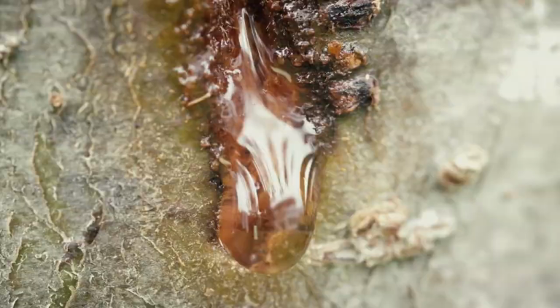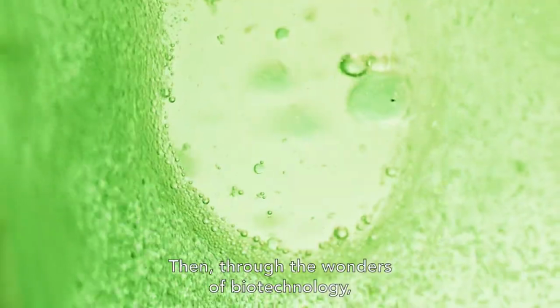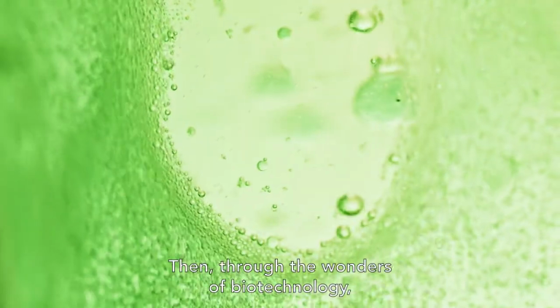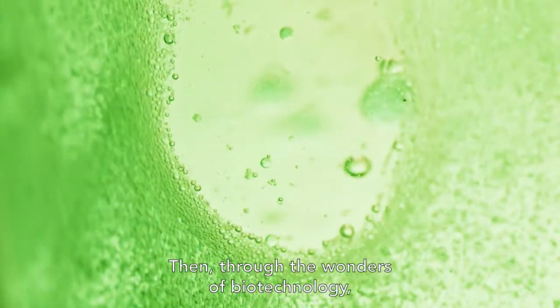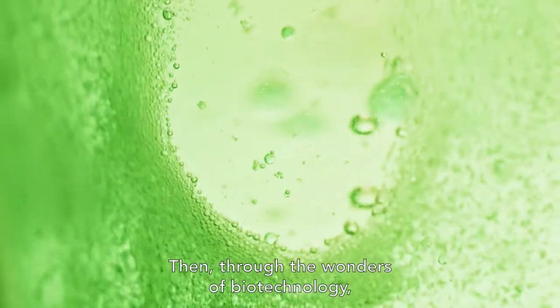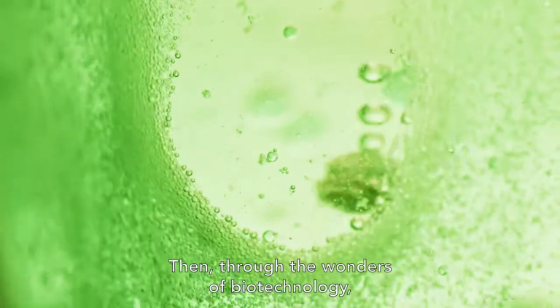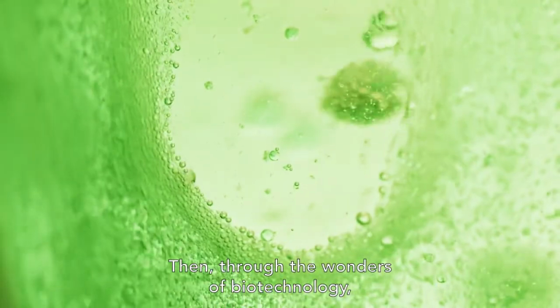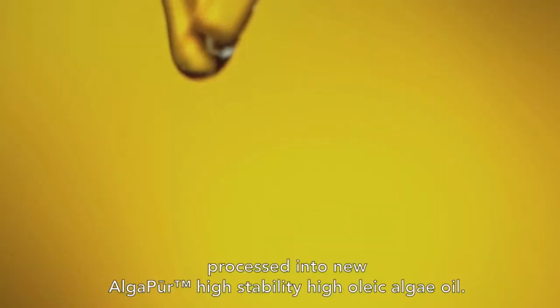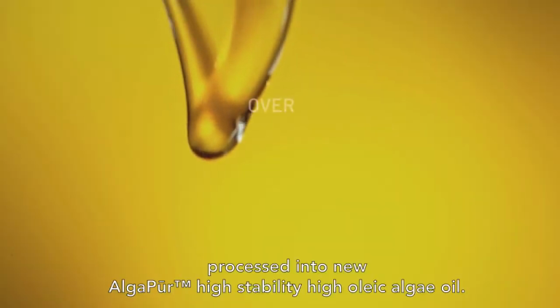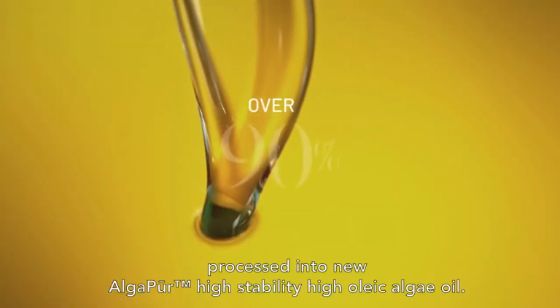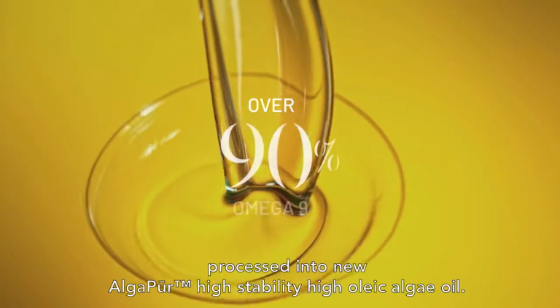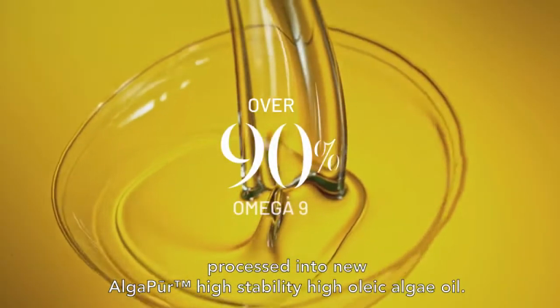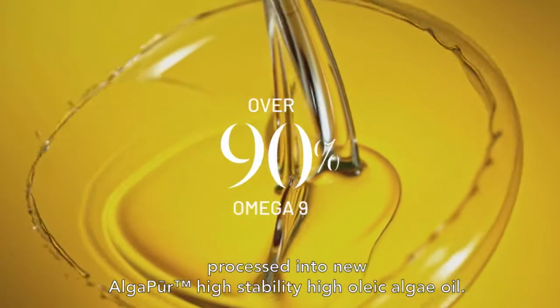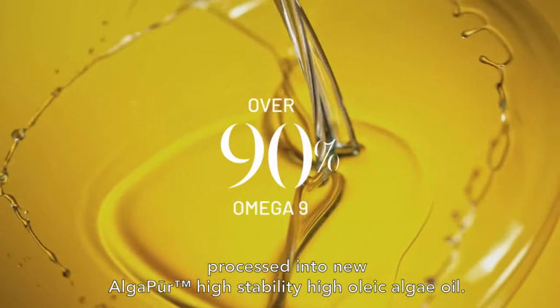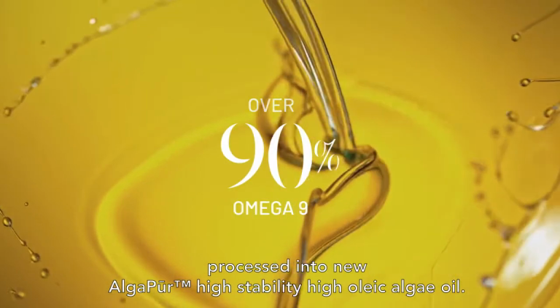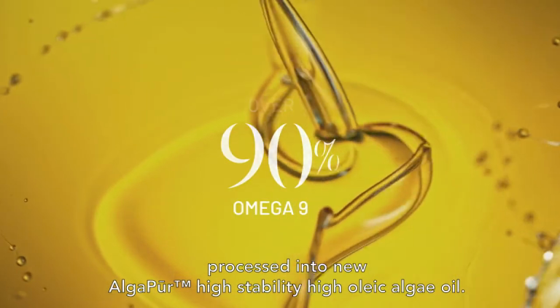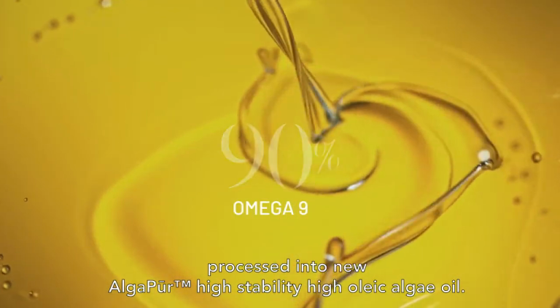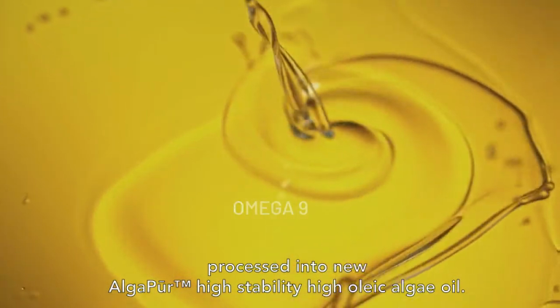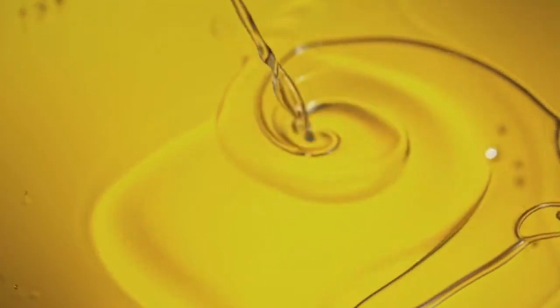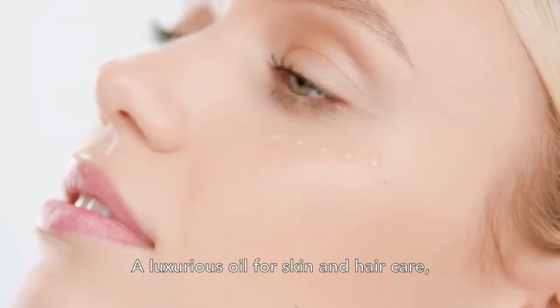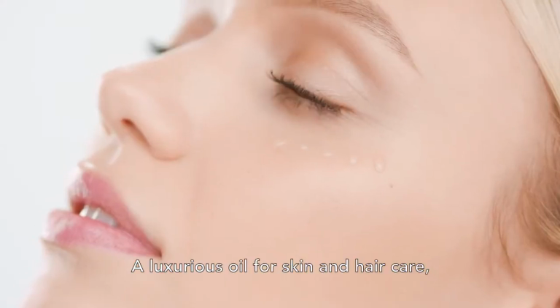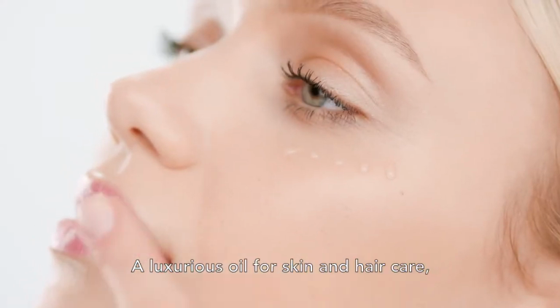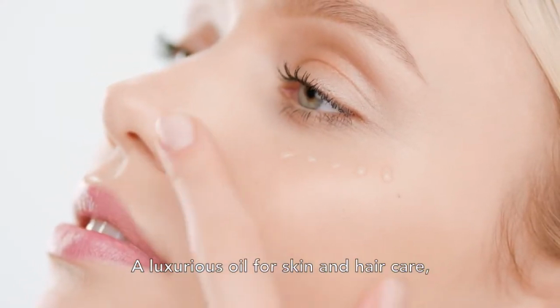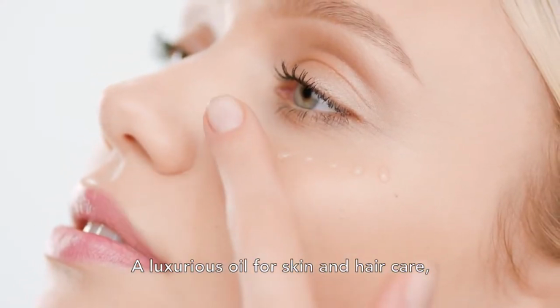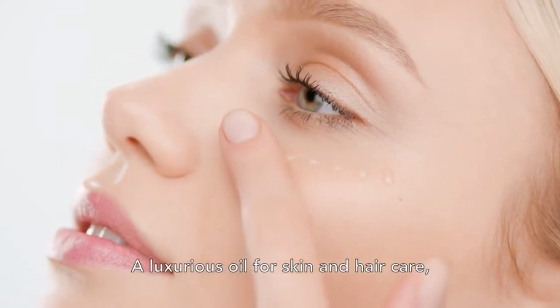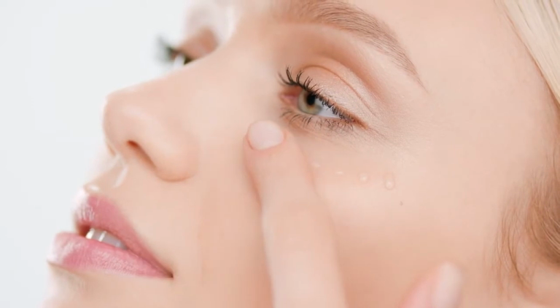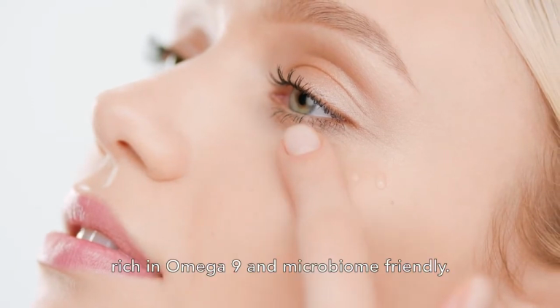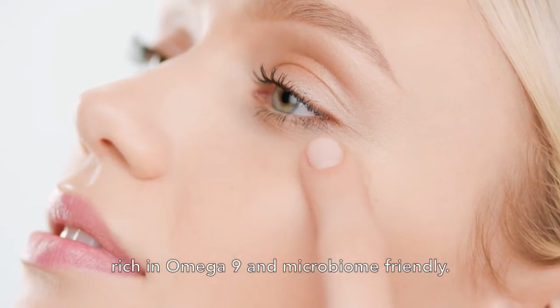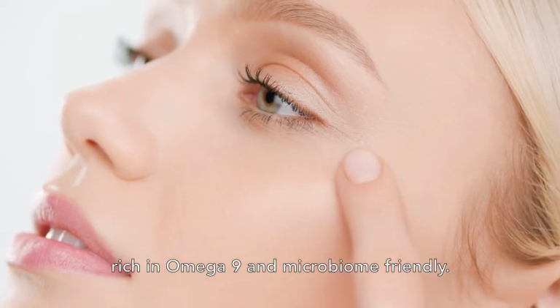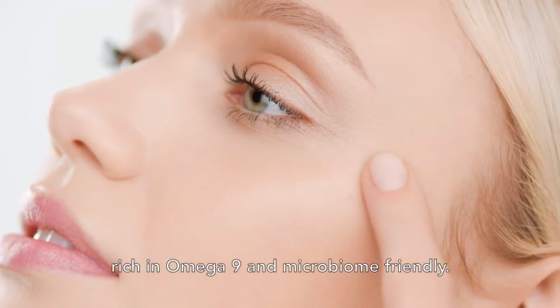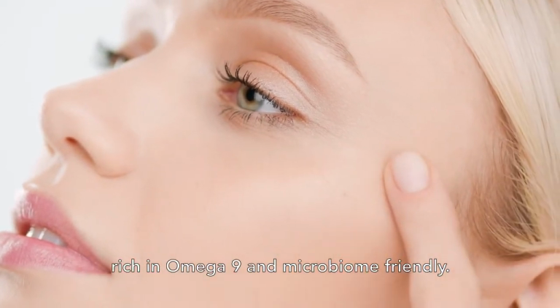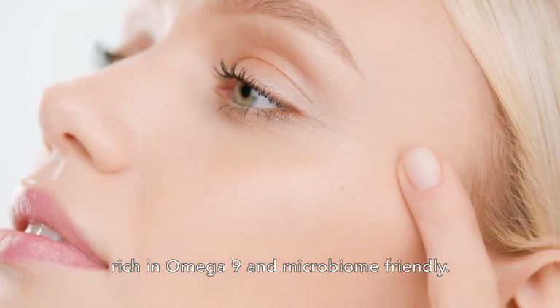Then, through the wonders of biotechnology, processed into the new AlgaPour High Stability High Oleic Algae Oil — a luxurious oil for skin and hair care, rich in omega-9 and microbiome friendly.